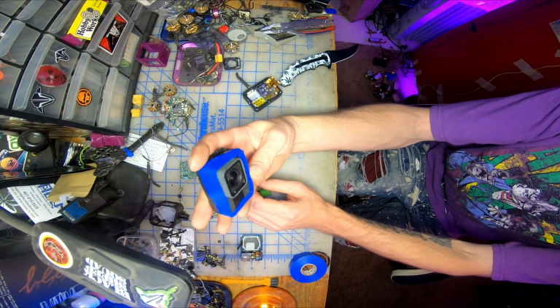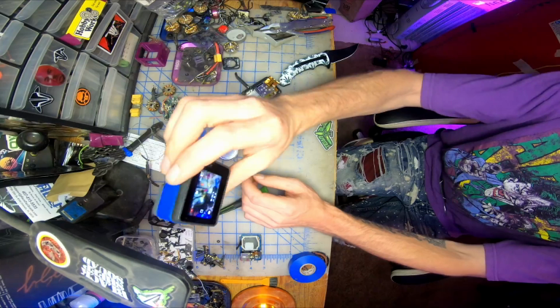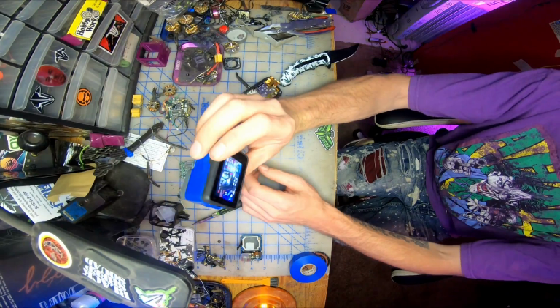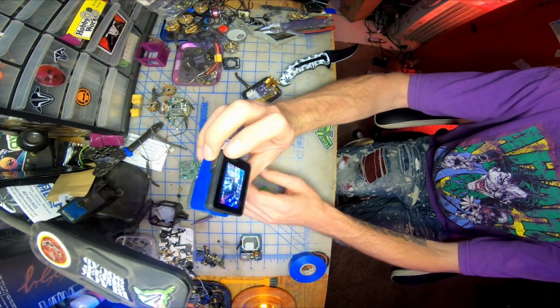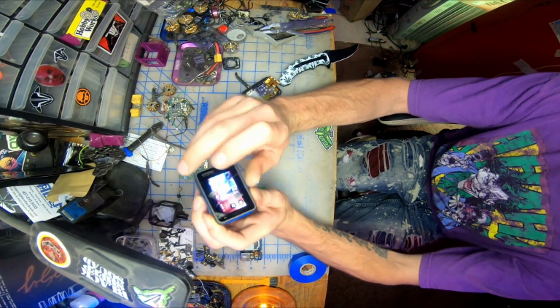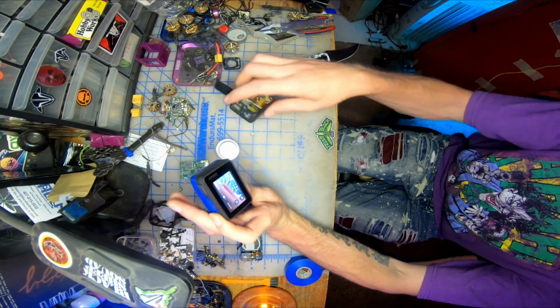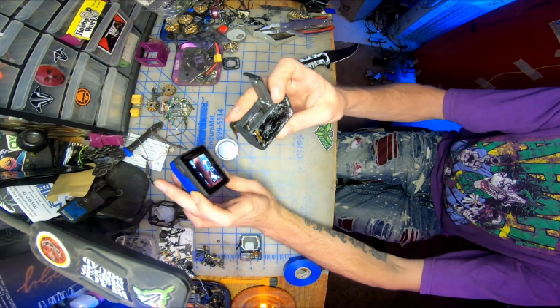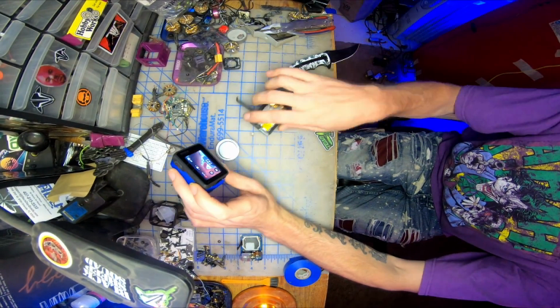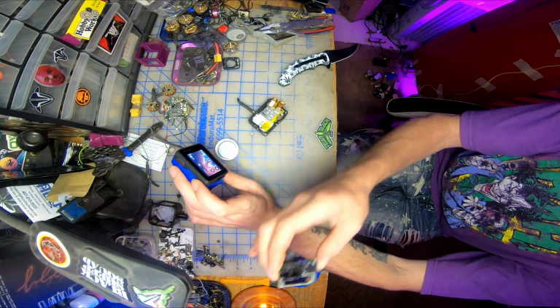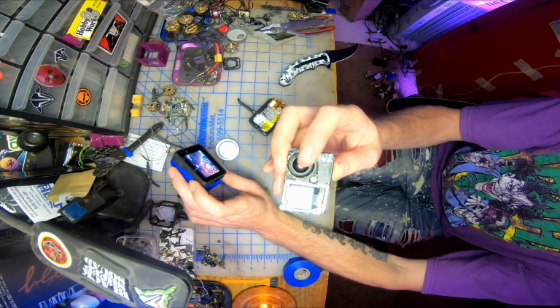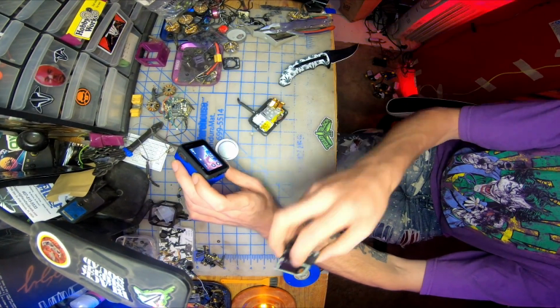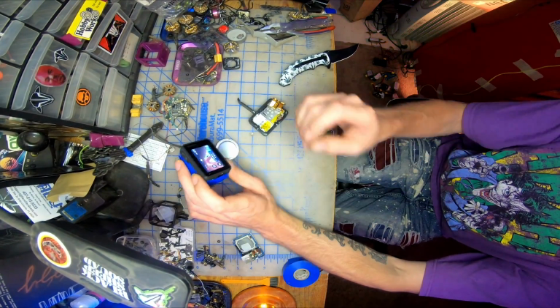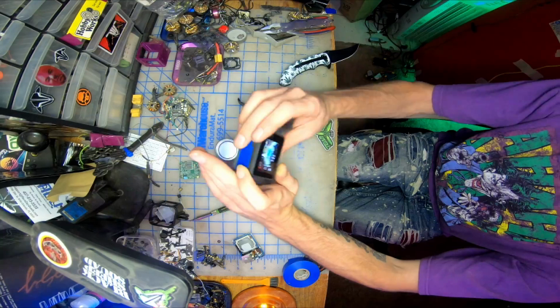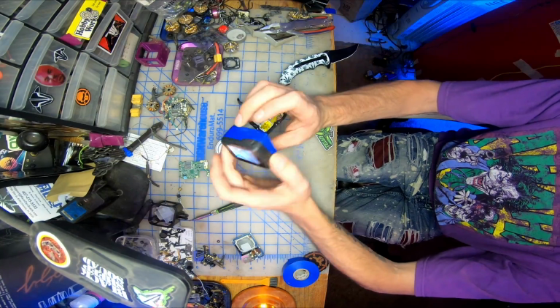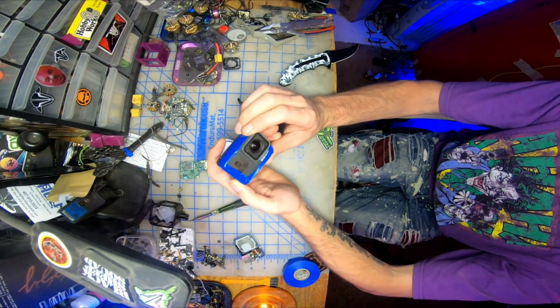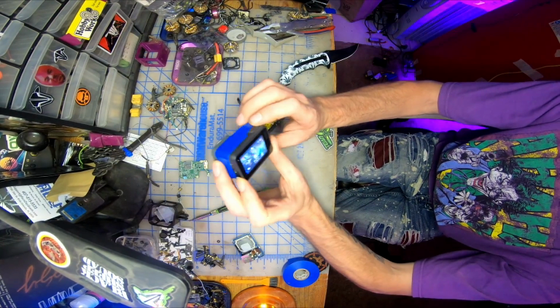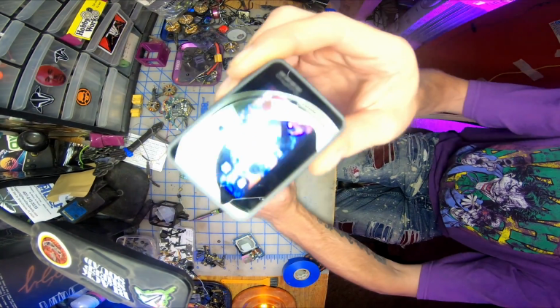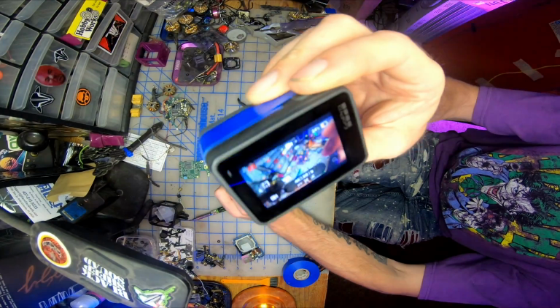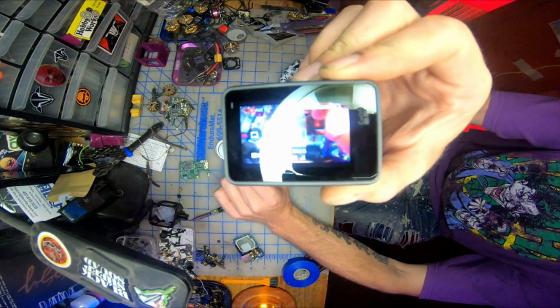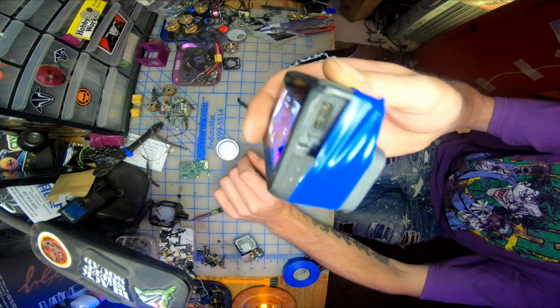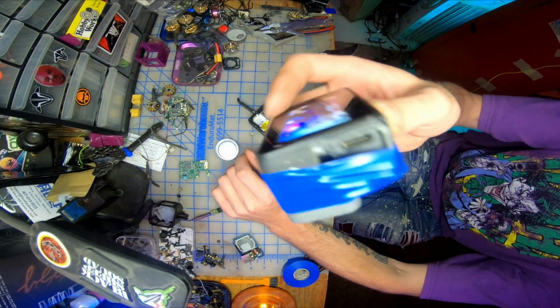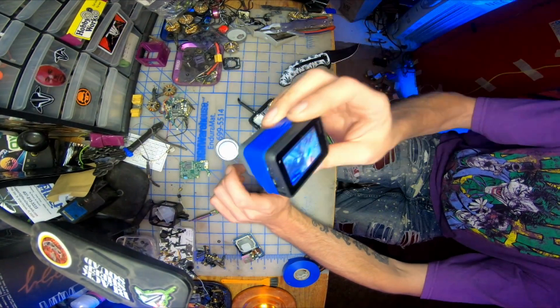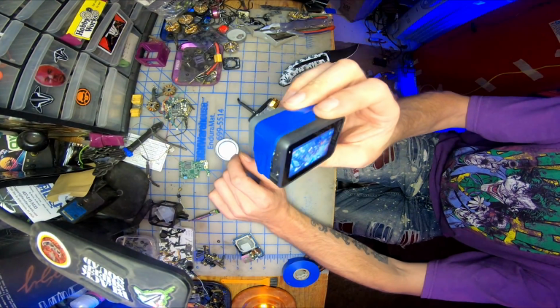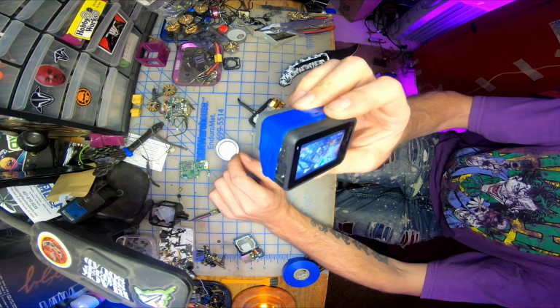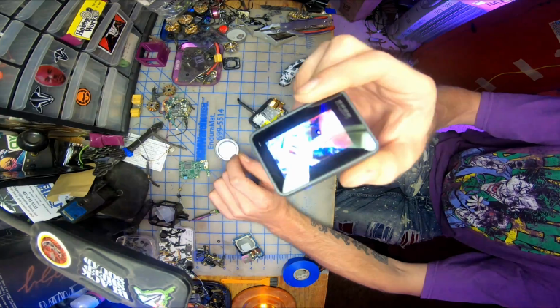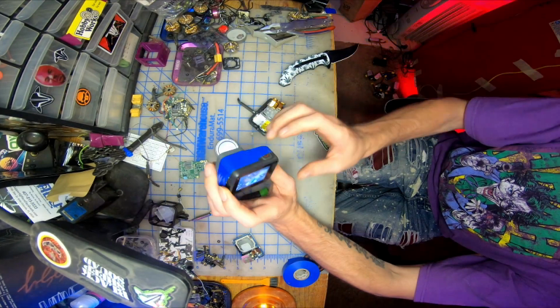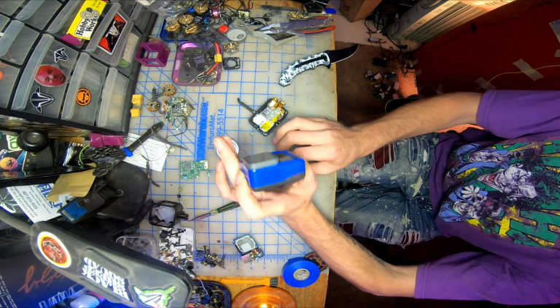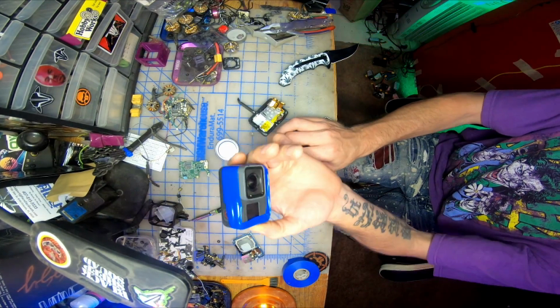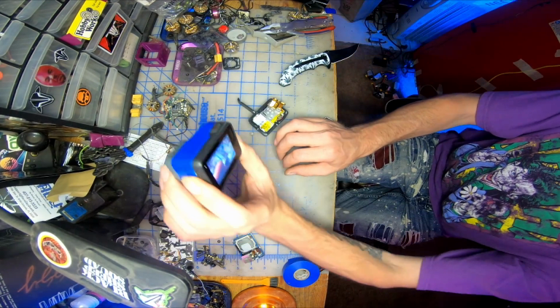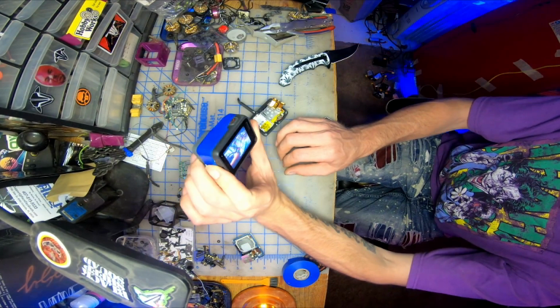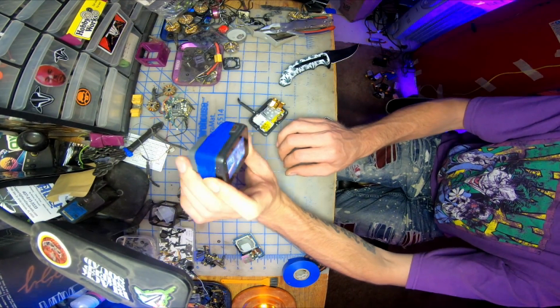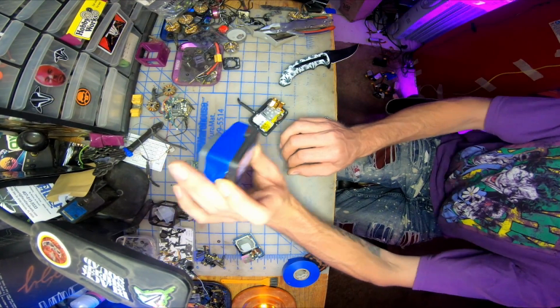So after swapping one for one, changing the screen and the front lens sensor seemed to fix it. Got a nice picture now. Another GoPro fix from the GoPro Guru.